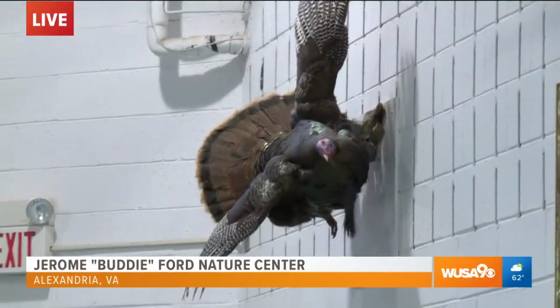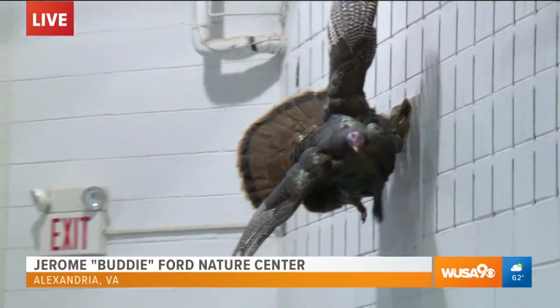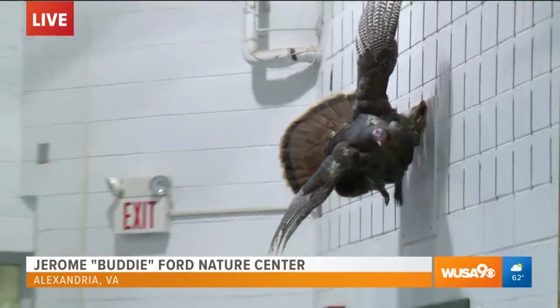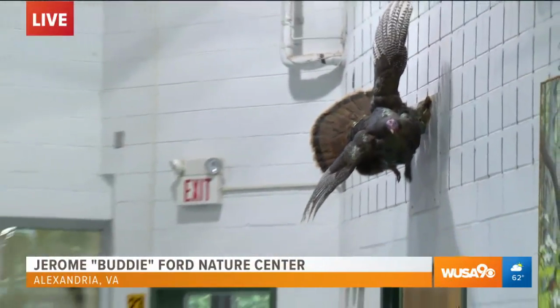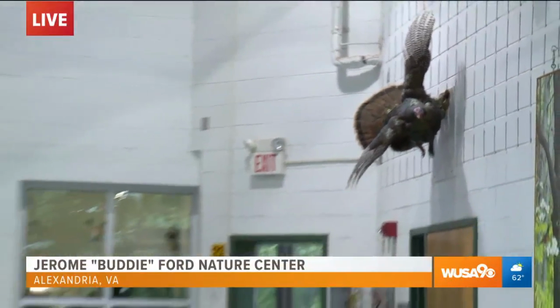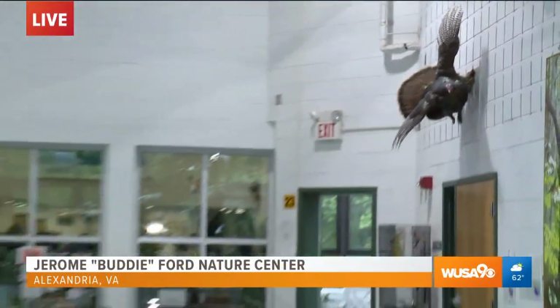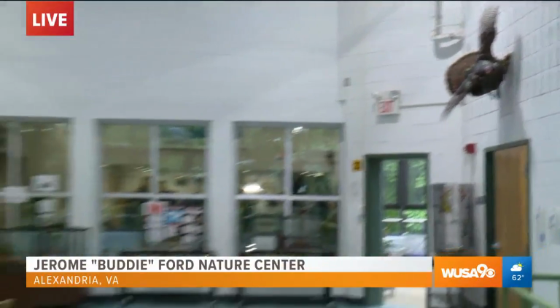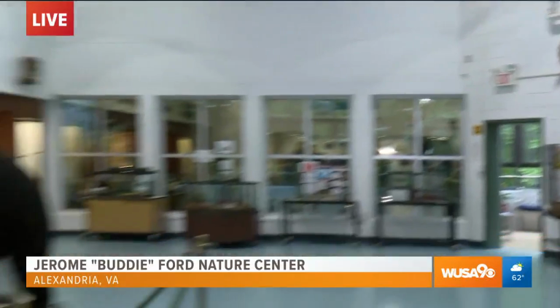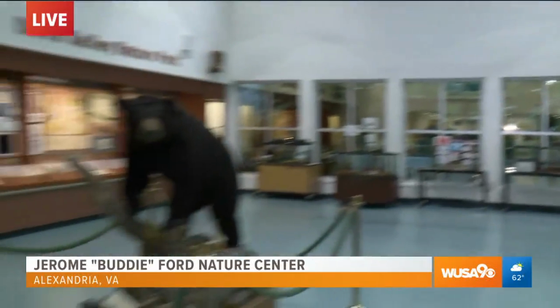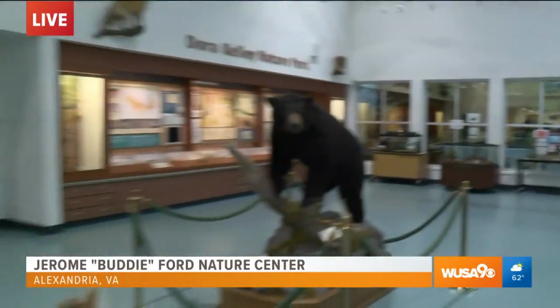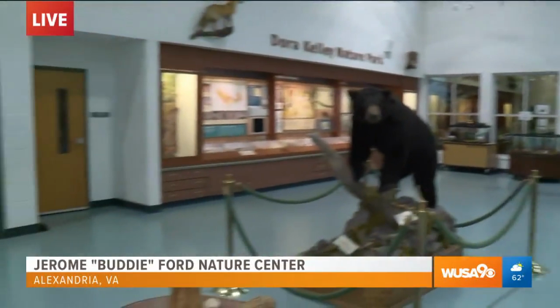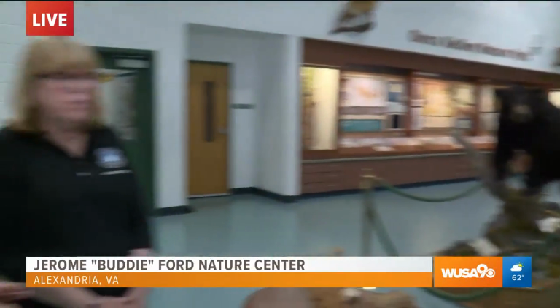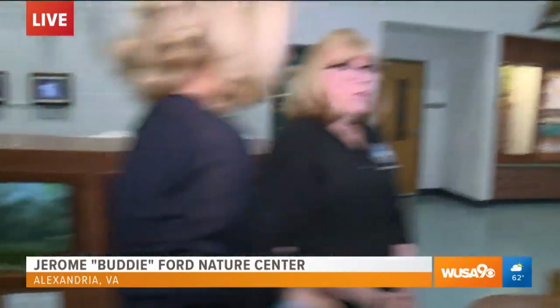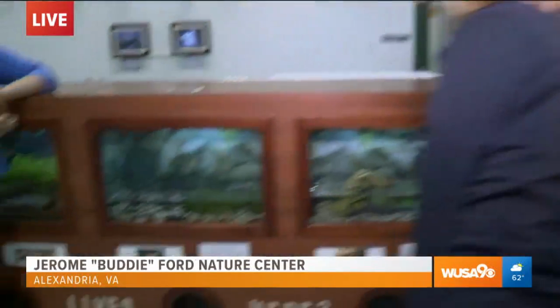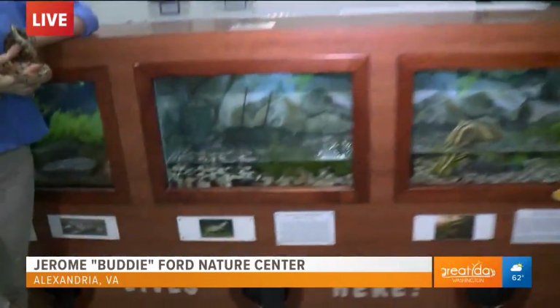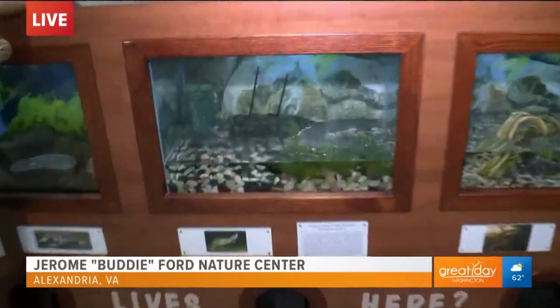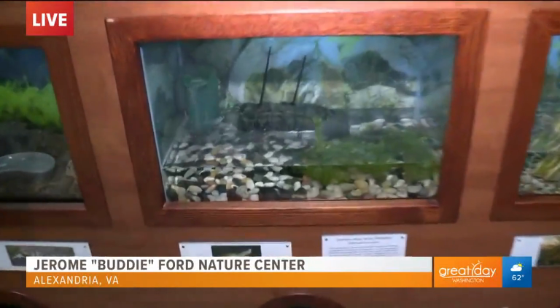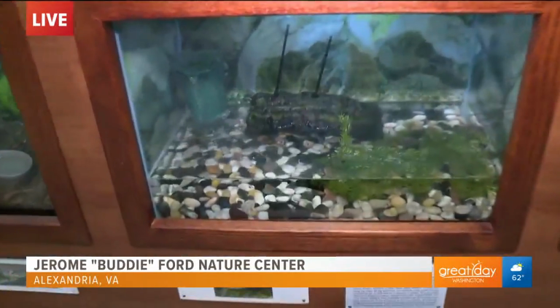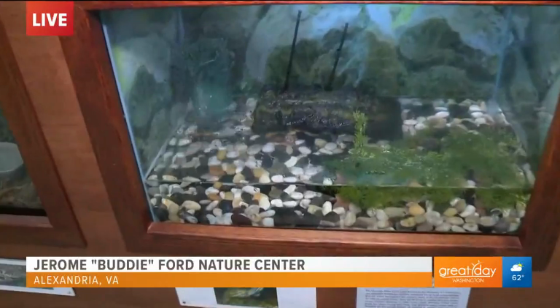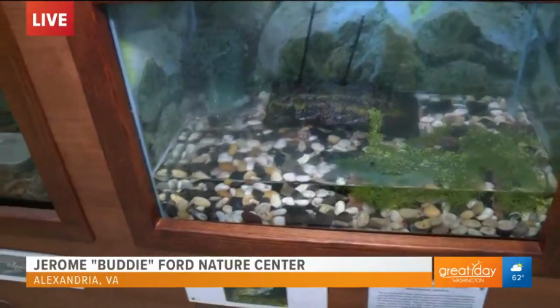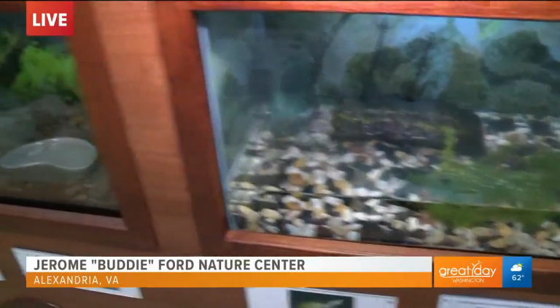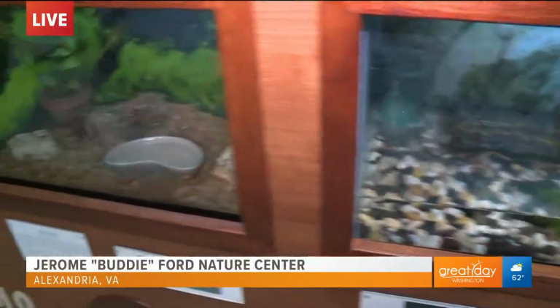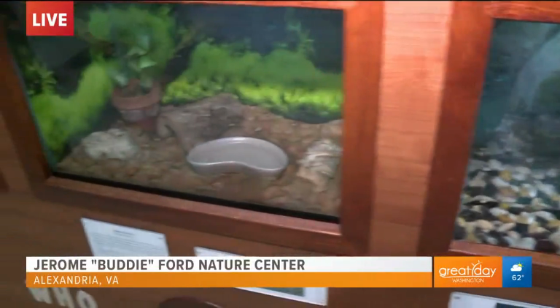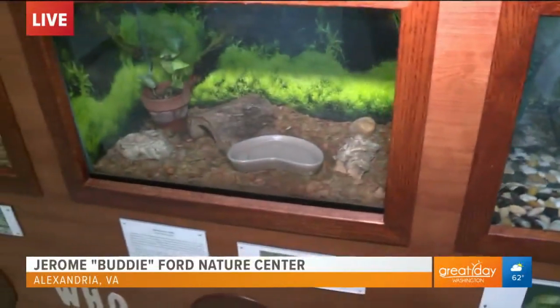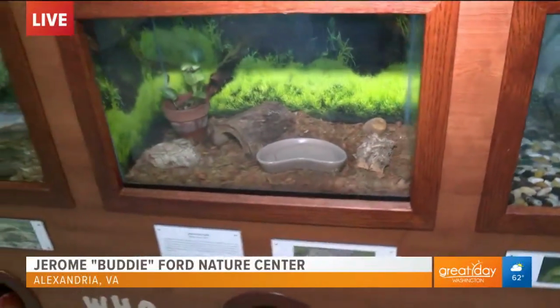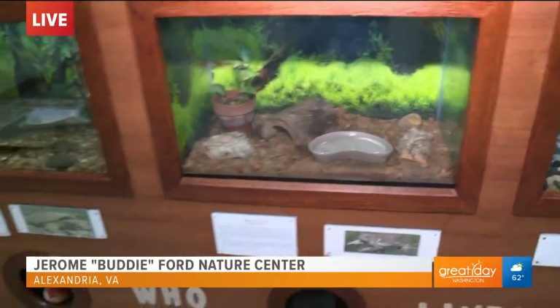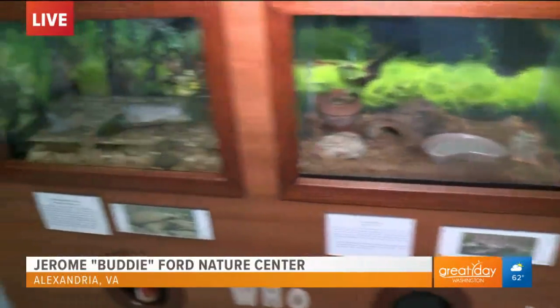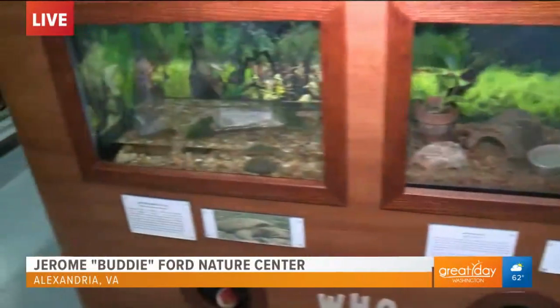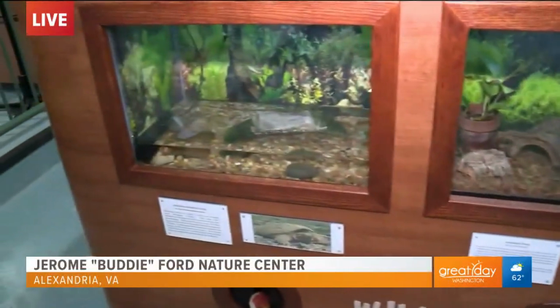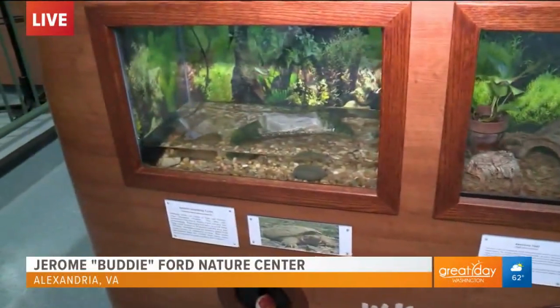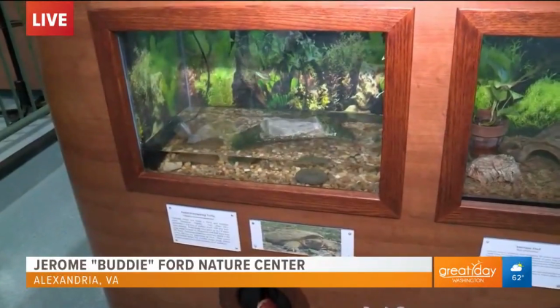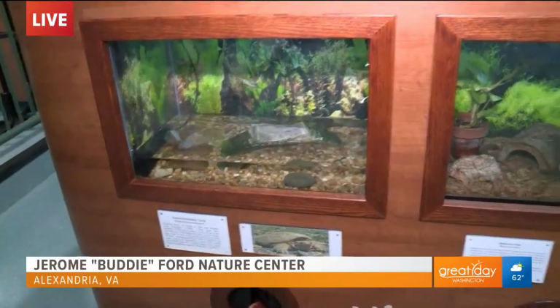People can come here — it is free of charge. You can come and see a lot of the animals up close. The staff is always here to help out, and guys, the nice thing is it is free. So you need to come out here.